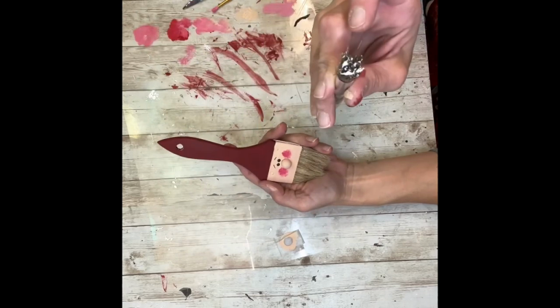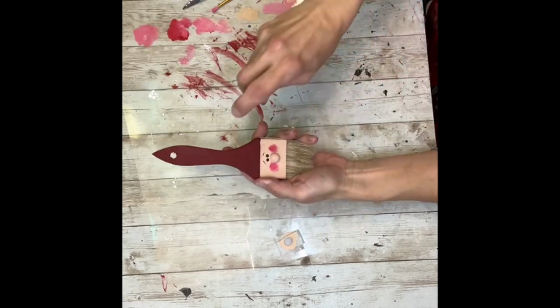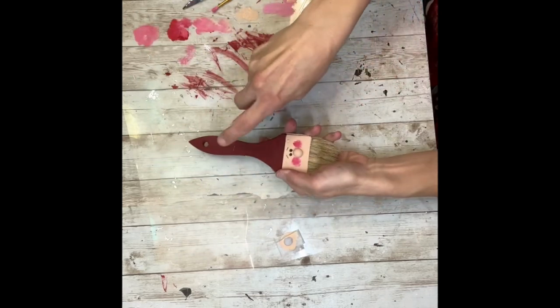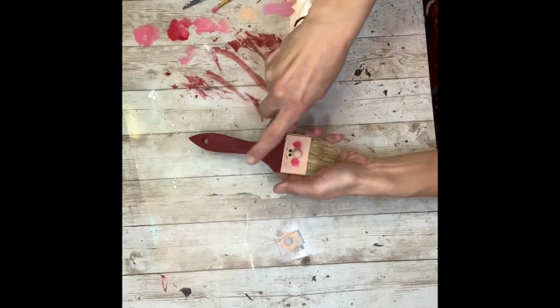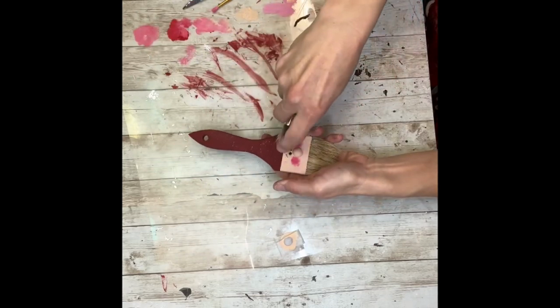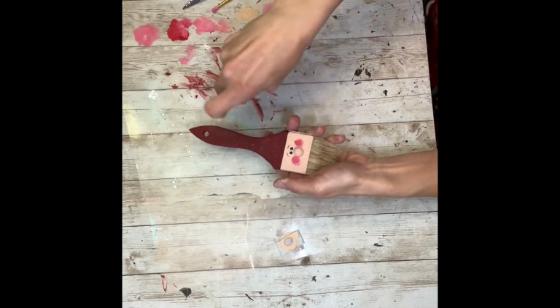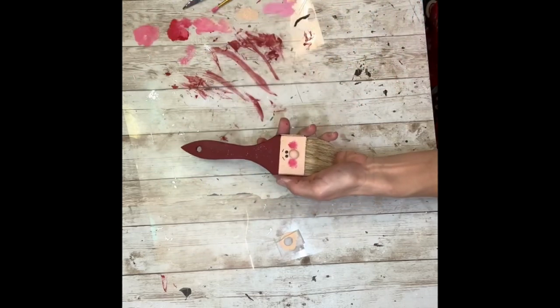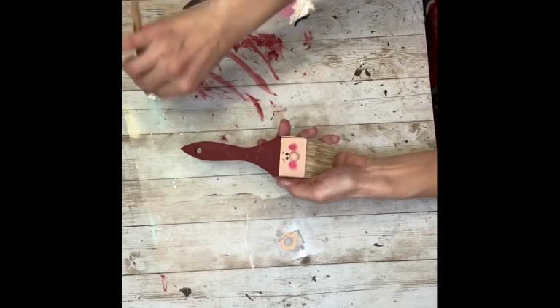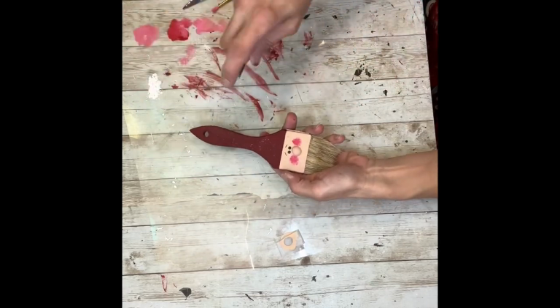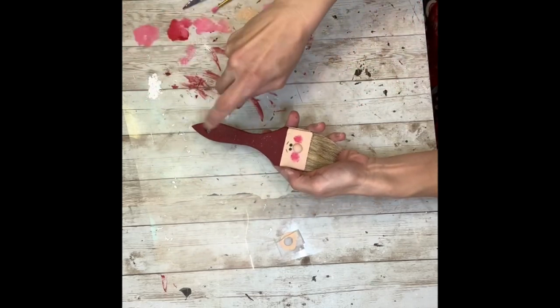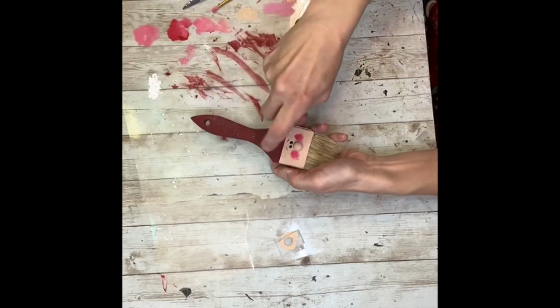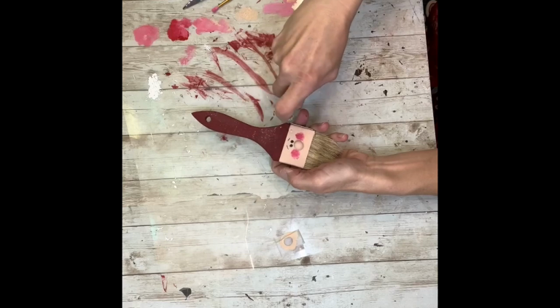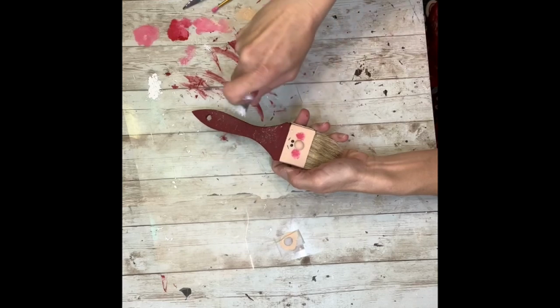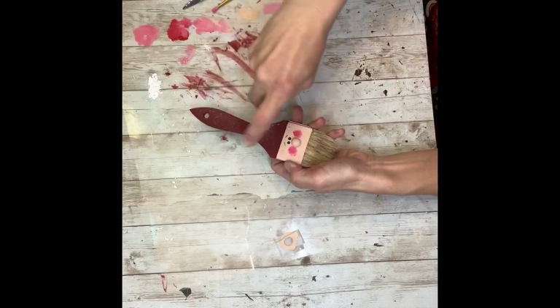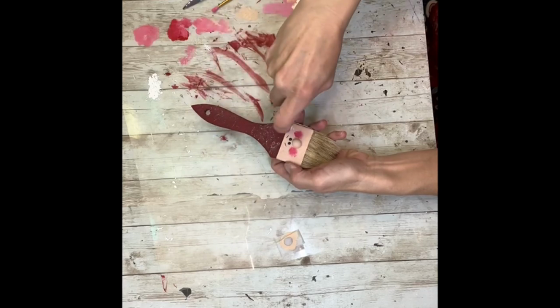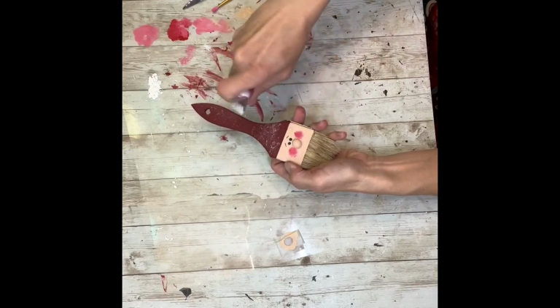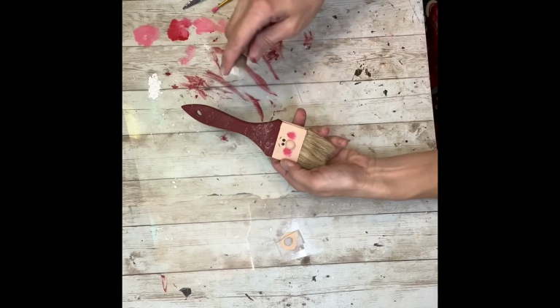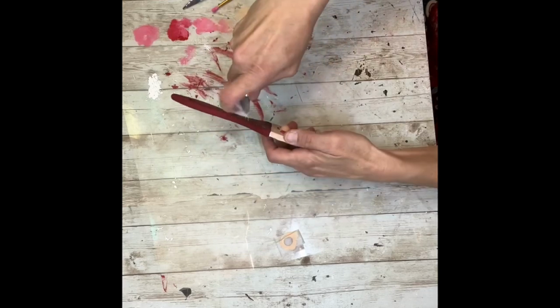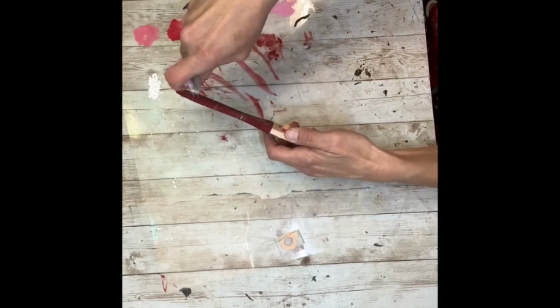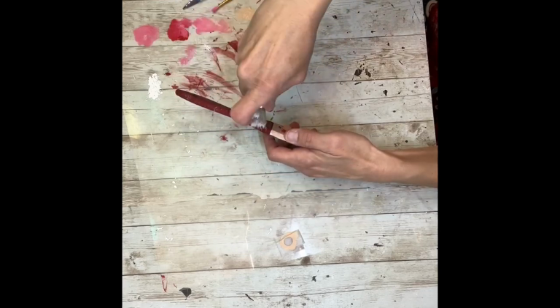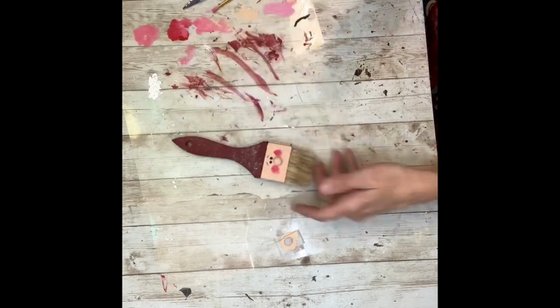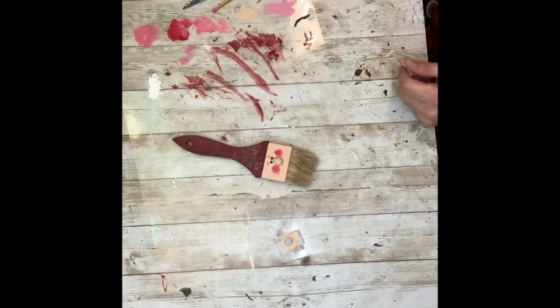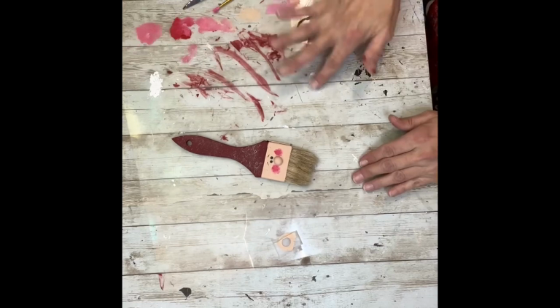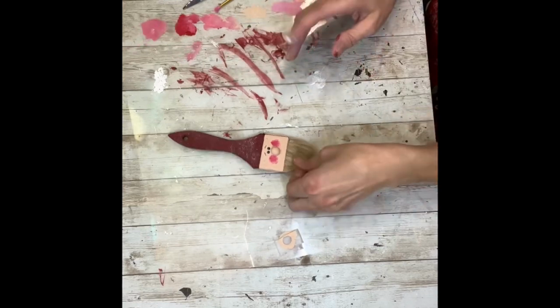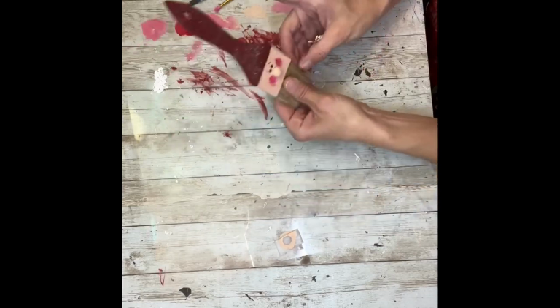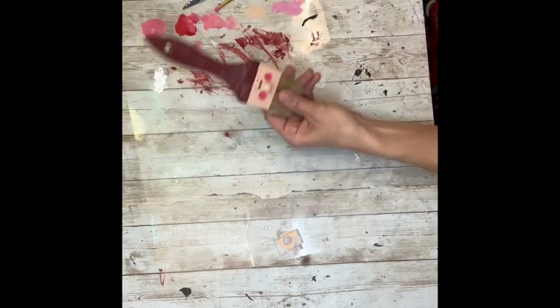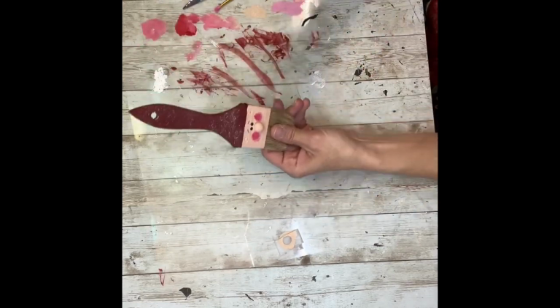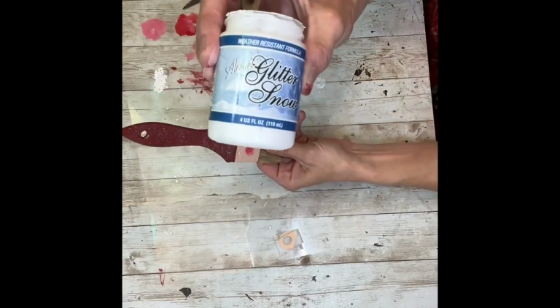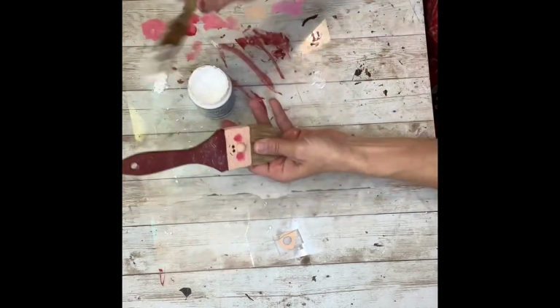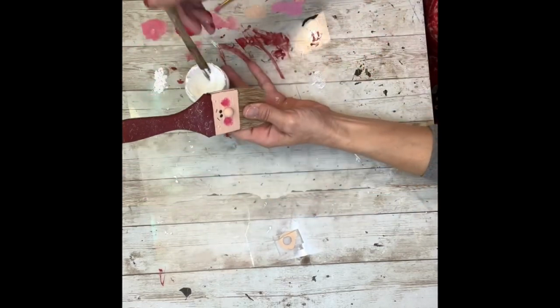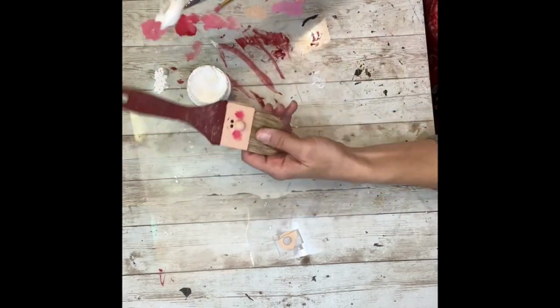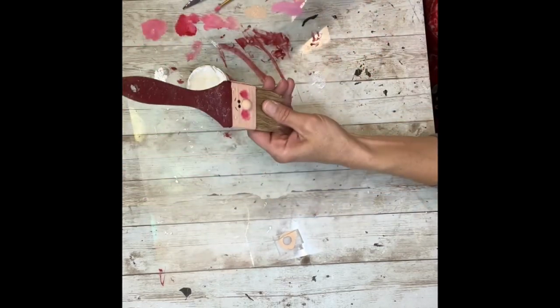Then I'm going to take some white paint on a stencil brush, dip it in the white paint, and I'm just going to splatter the whole handle with it. I don't mind if I get a little on his face — I don't mind if it kind of just goes everywhere. I just wanted to have that look on the handle.